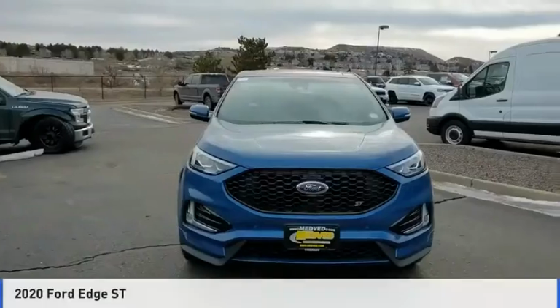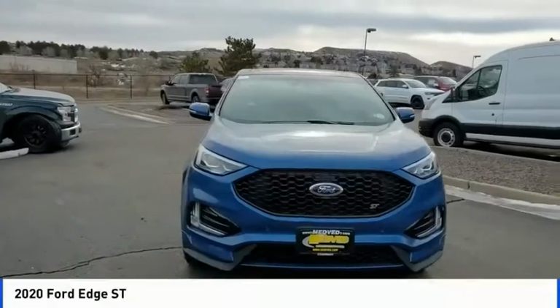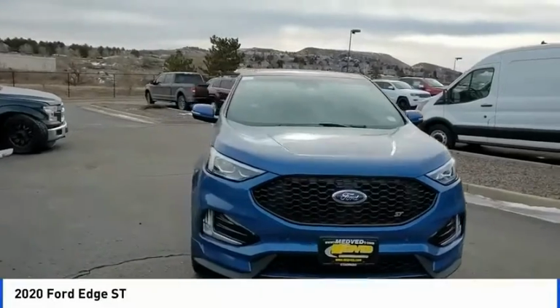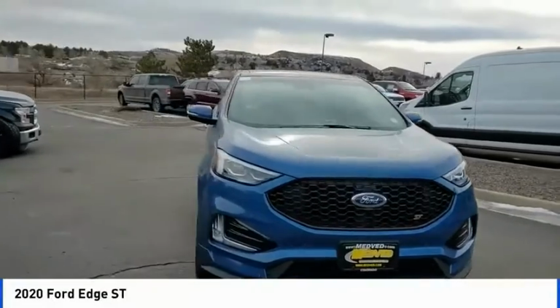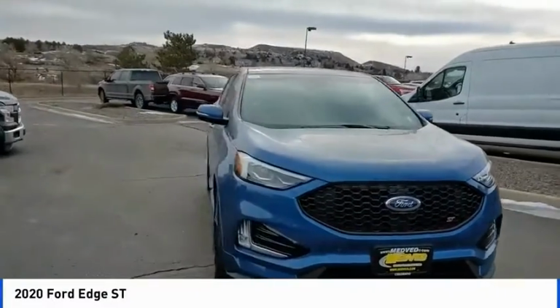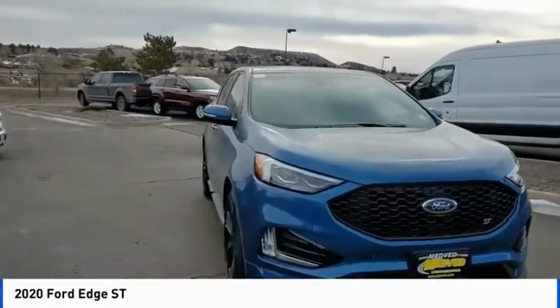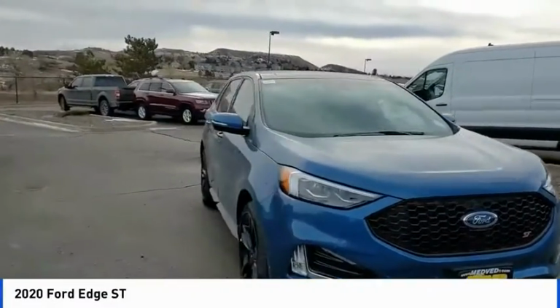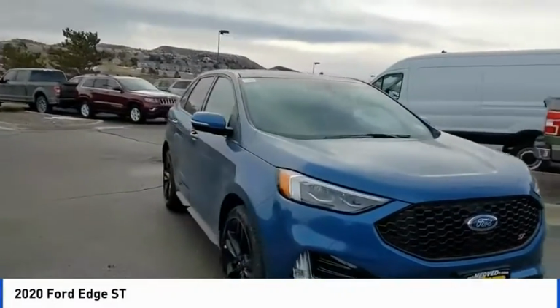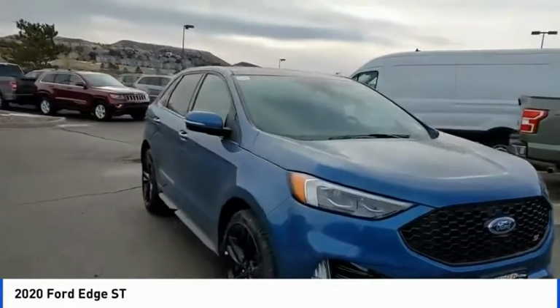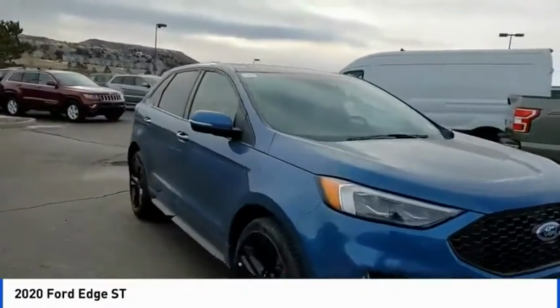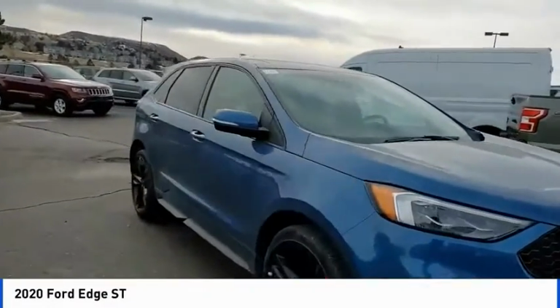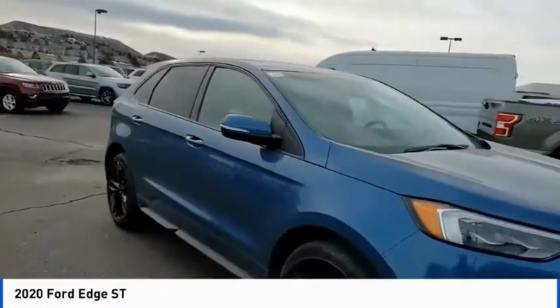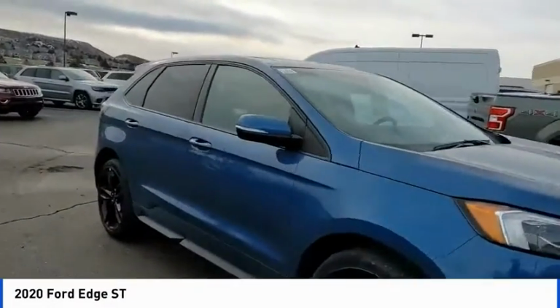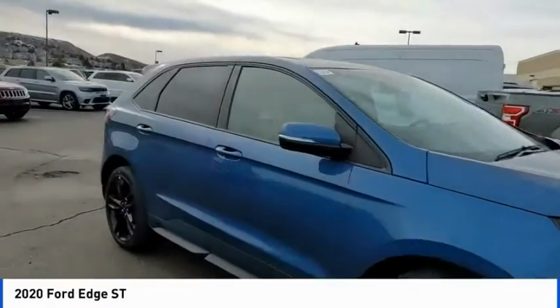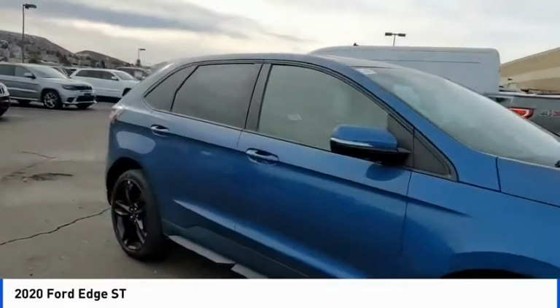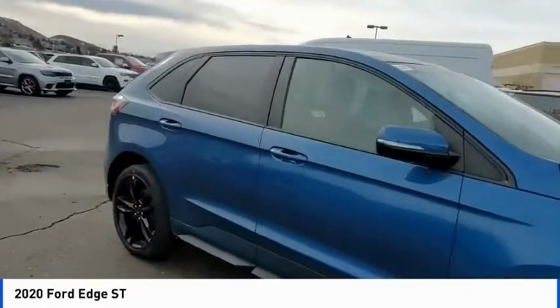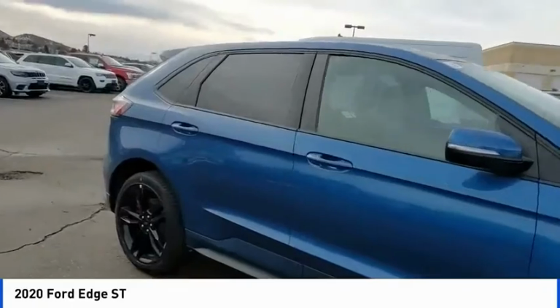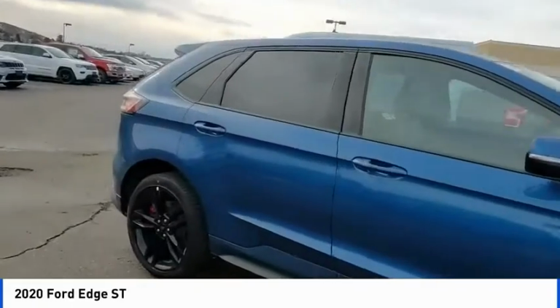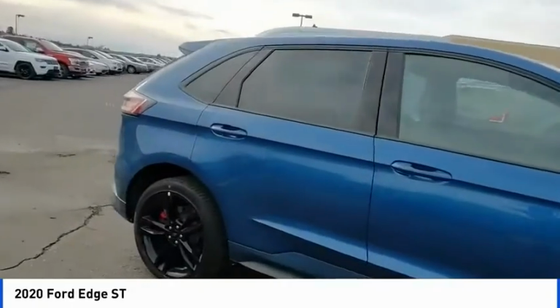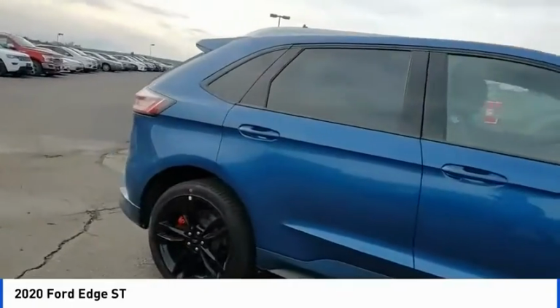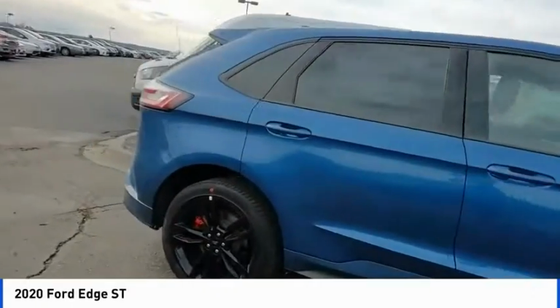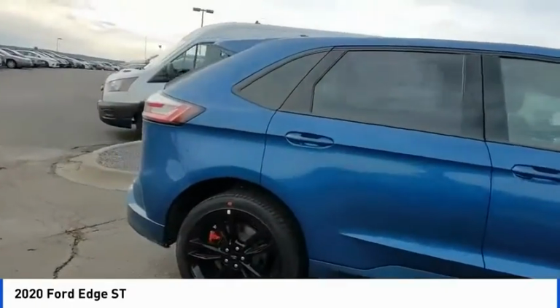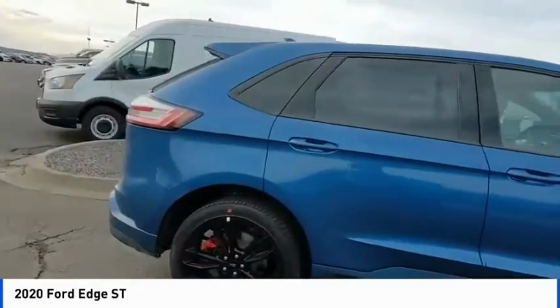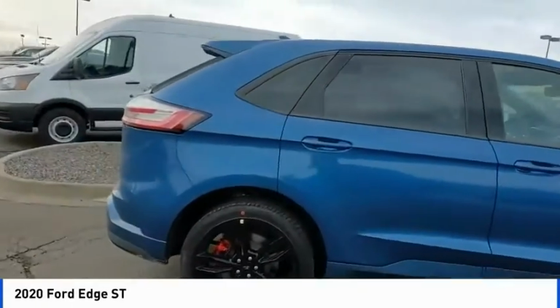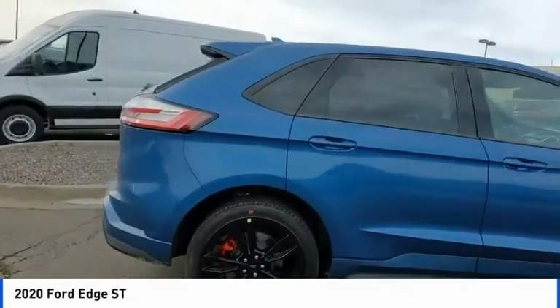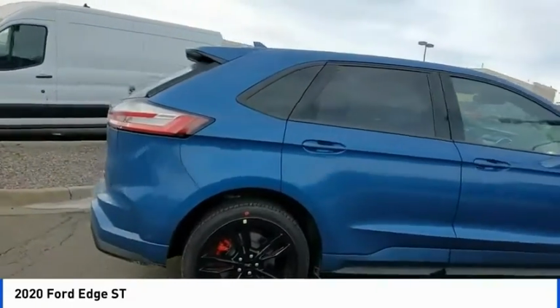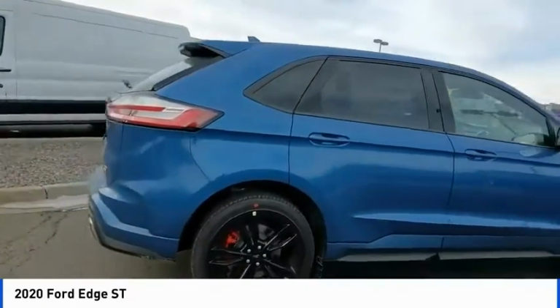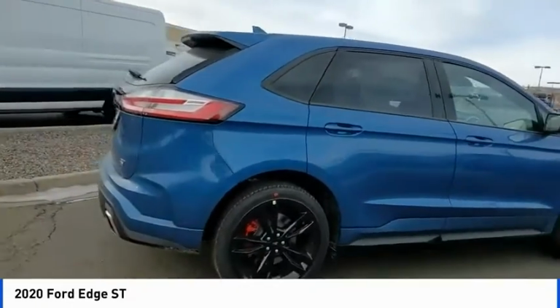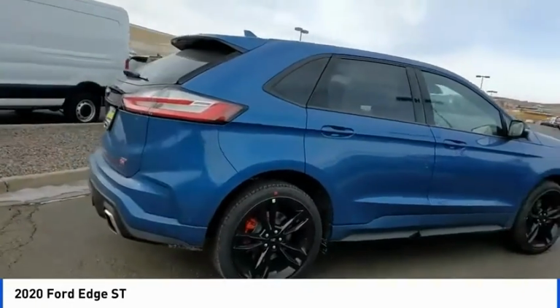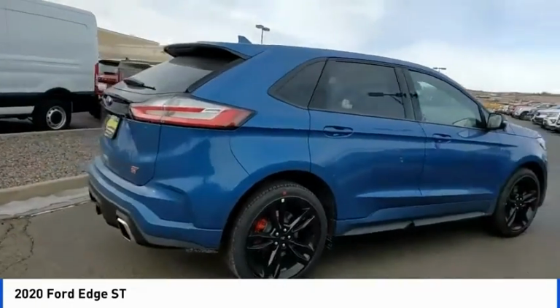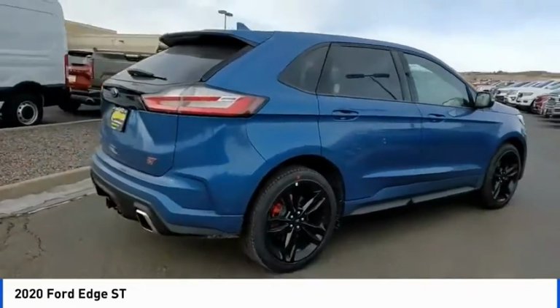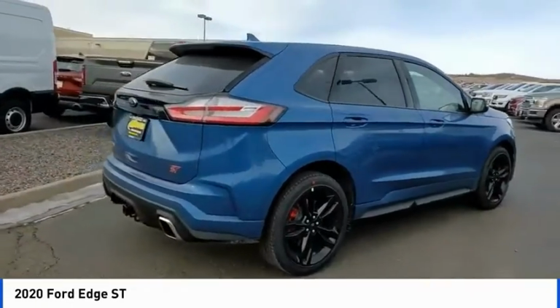Stop by and take a look at the 2020 Edge. Thrills with more power and MPG. Either way, you're in for an exhilarating experience with Ford Edge.